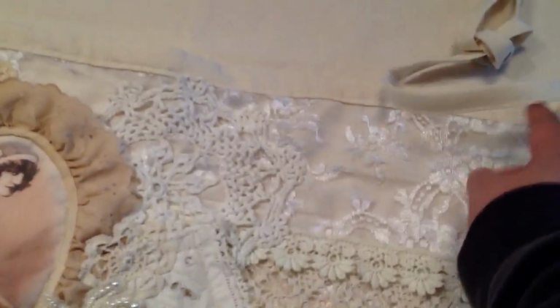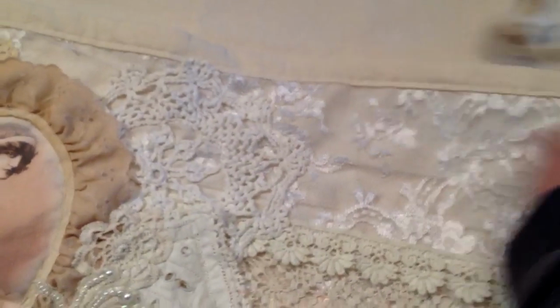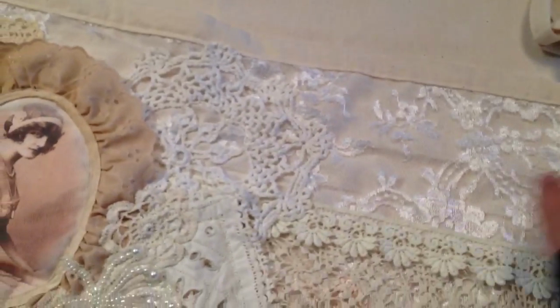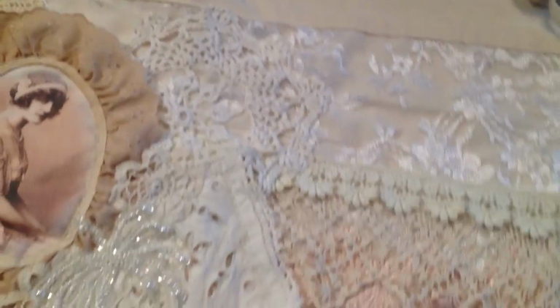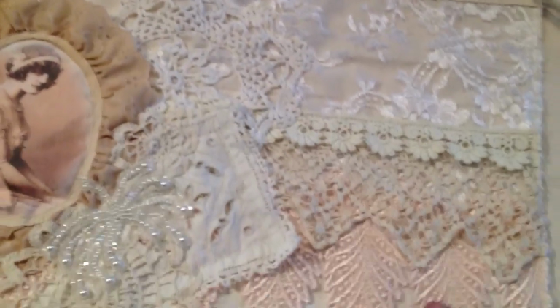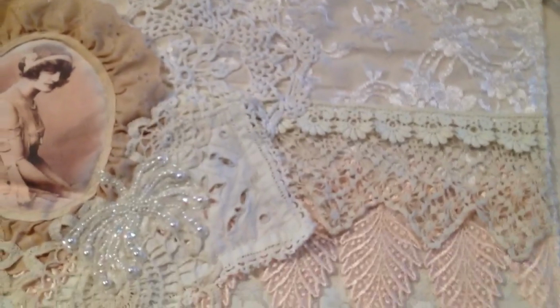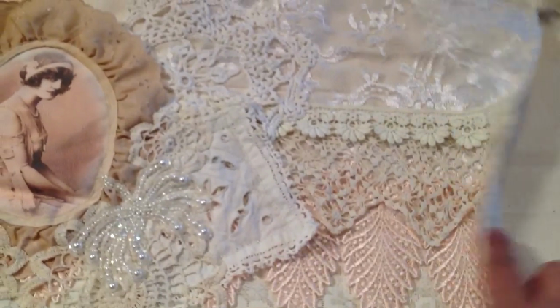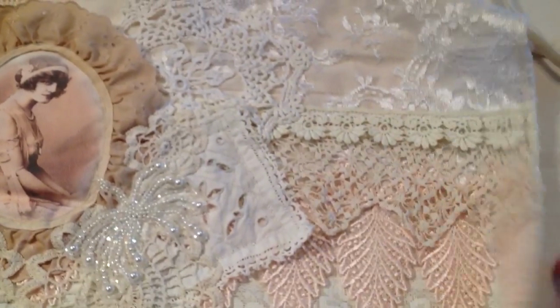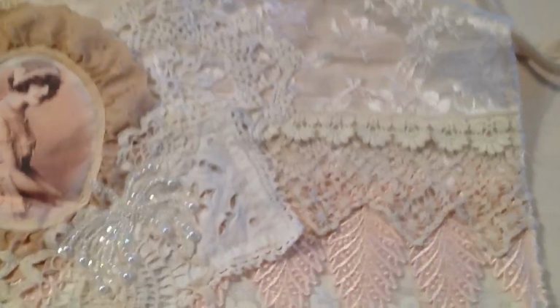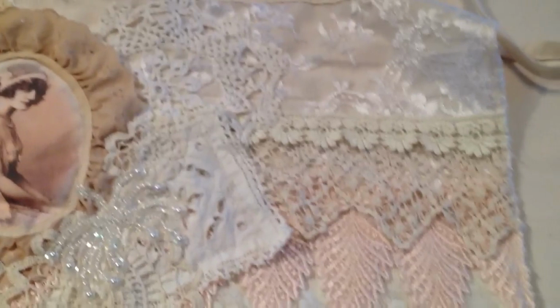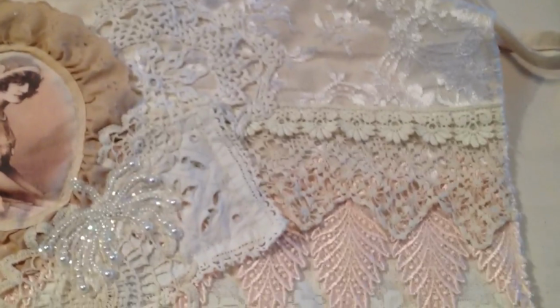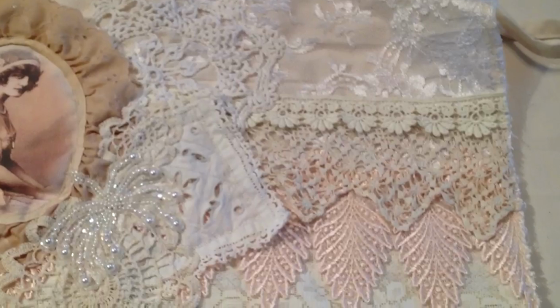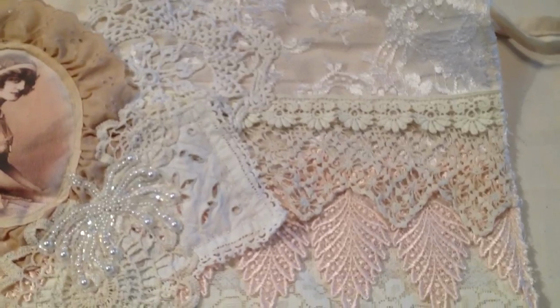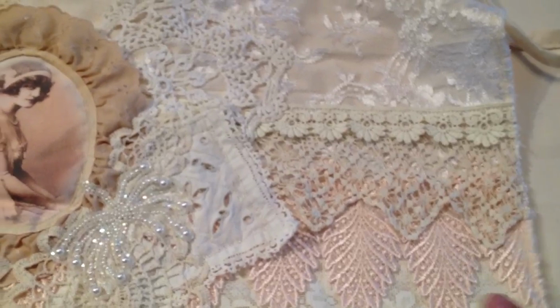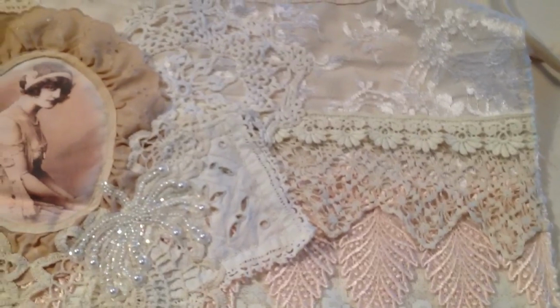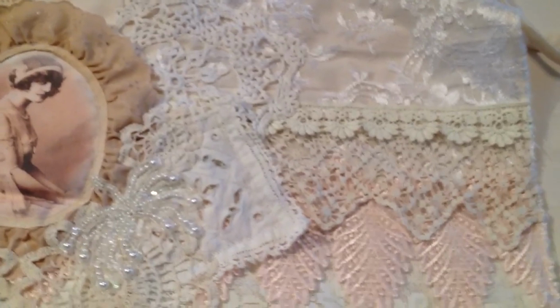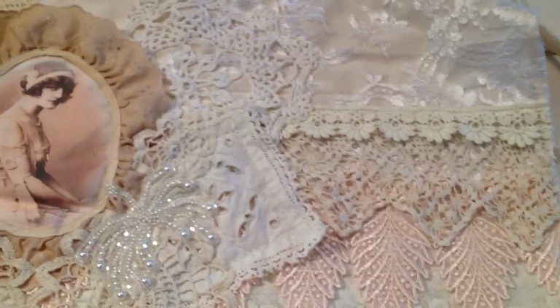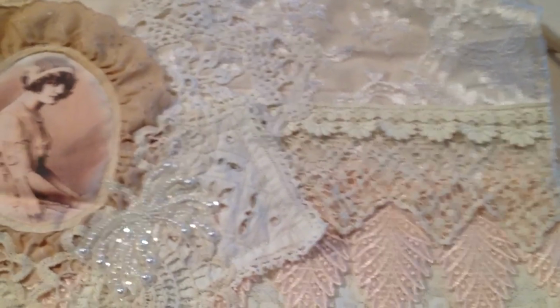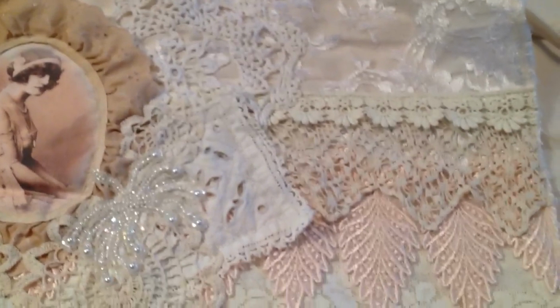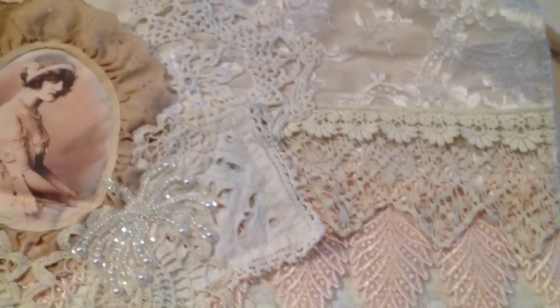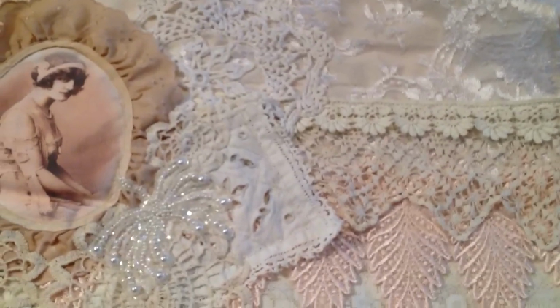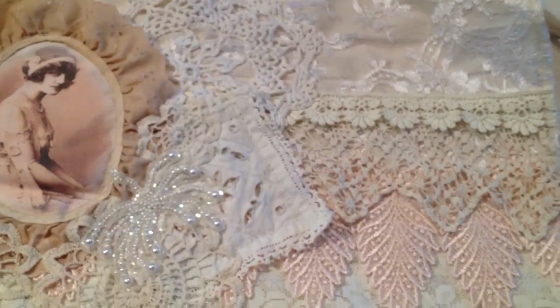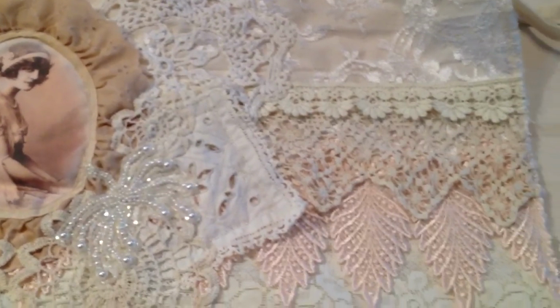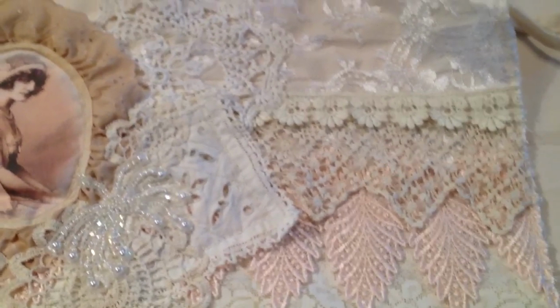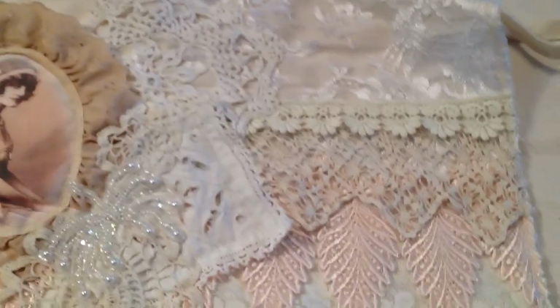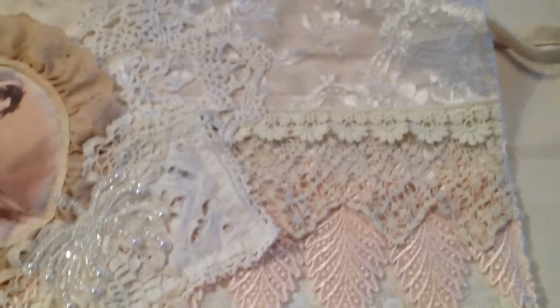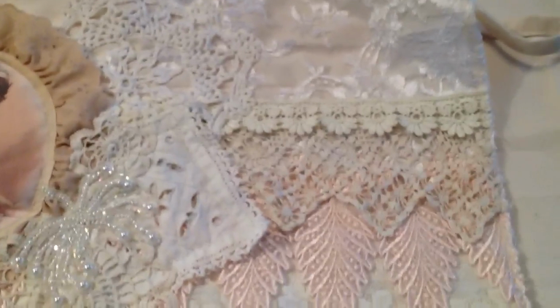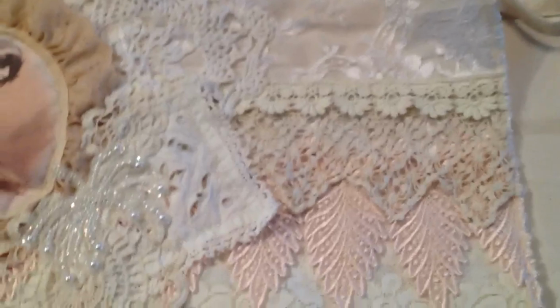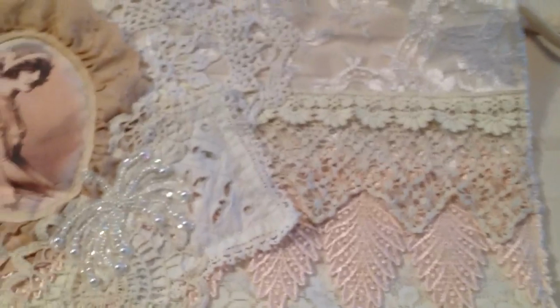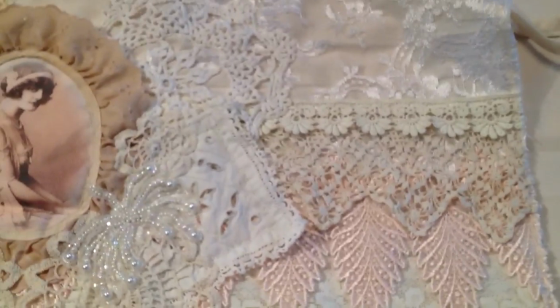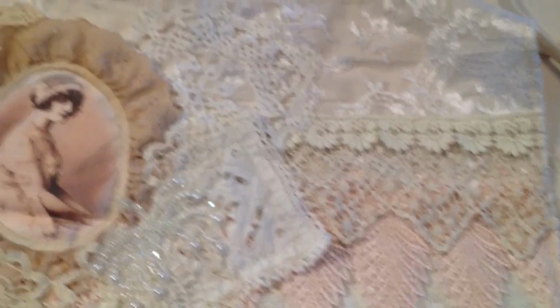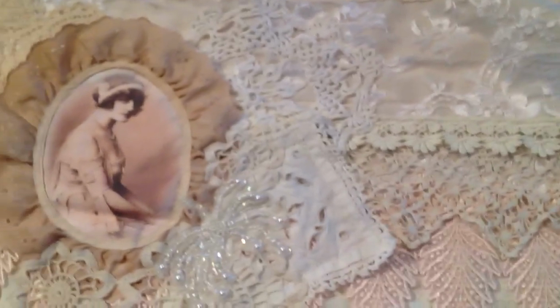Those are the layers of lace and that is sewn onto the muslin backing. The backing of the muslin is raw right now — I'm not going to leave it like that. I will sew on a piece of muslin on the back to cover all the stitching, the hand stitching that I did.